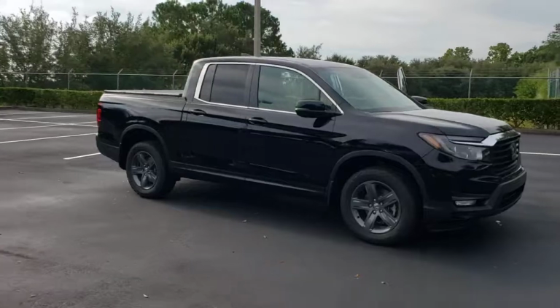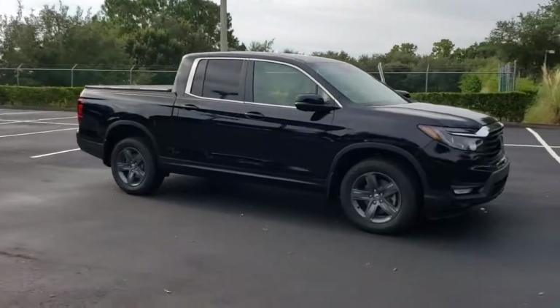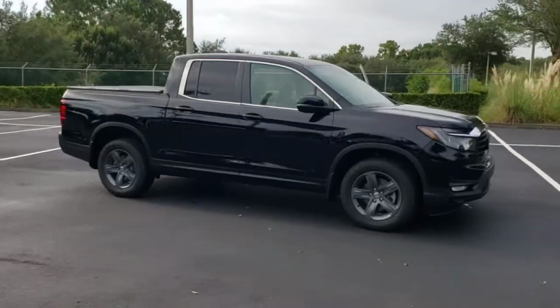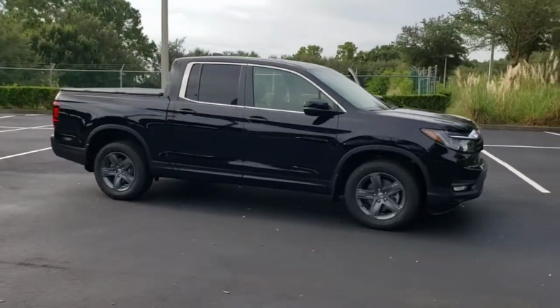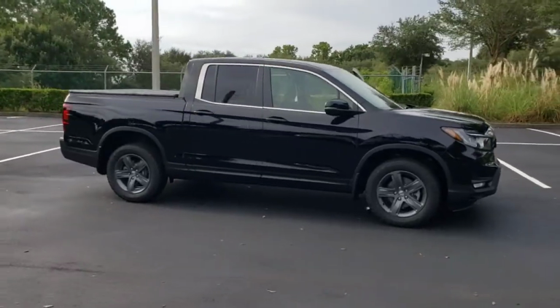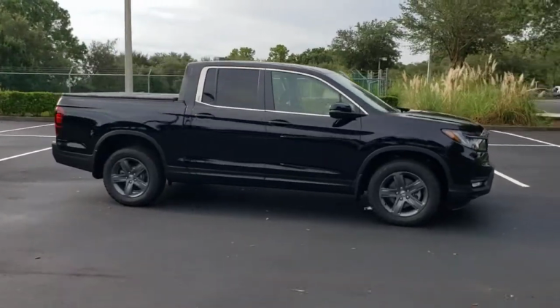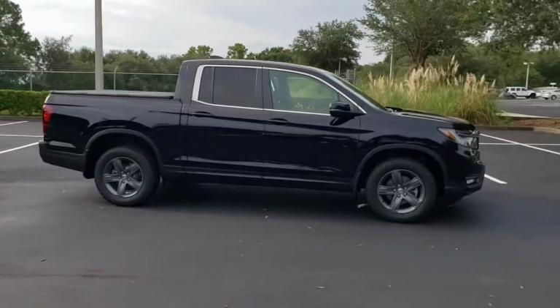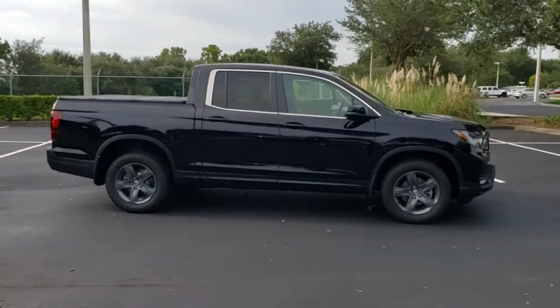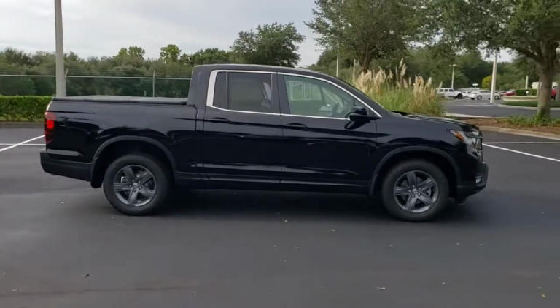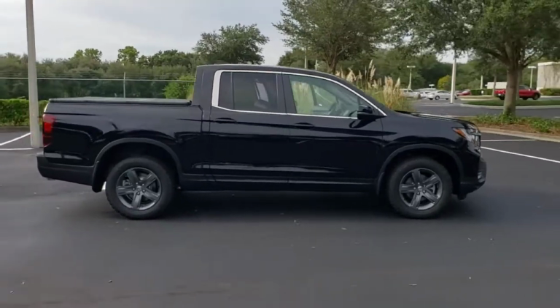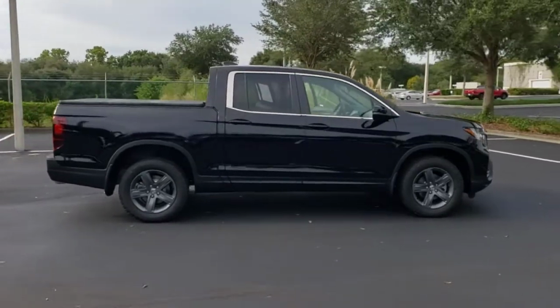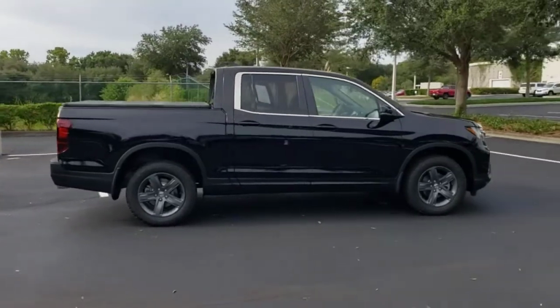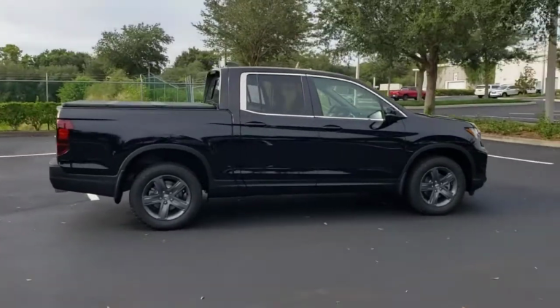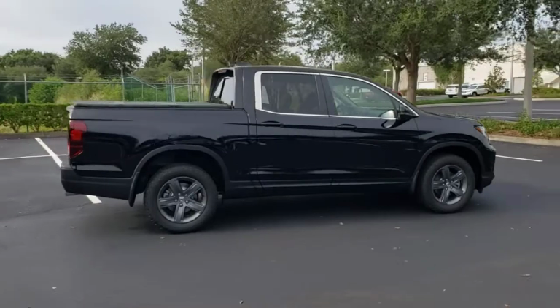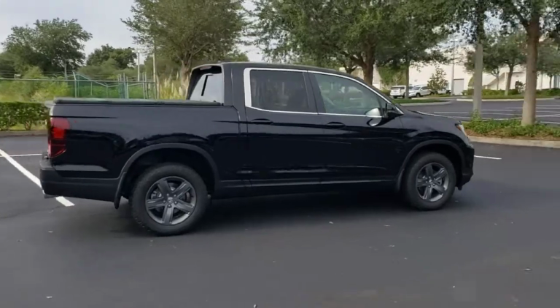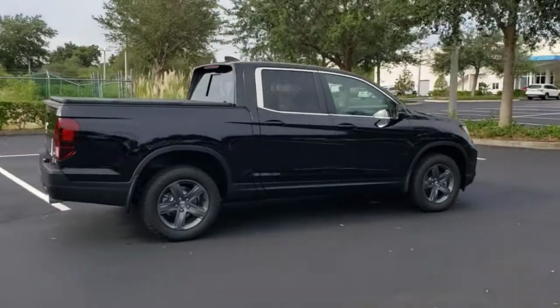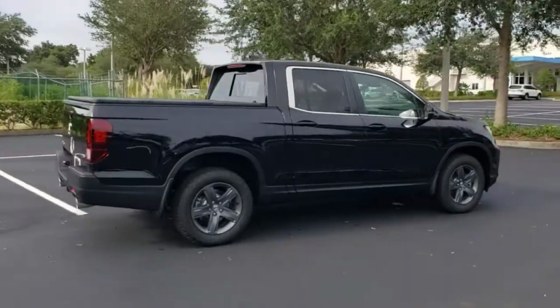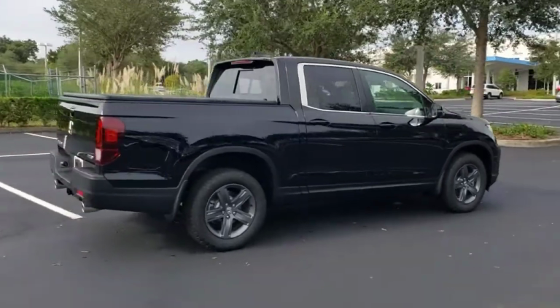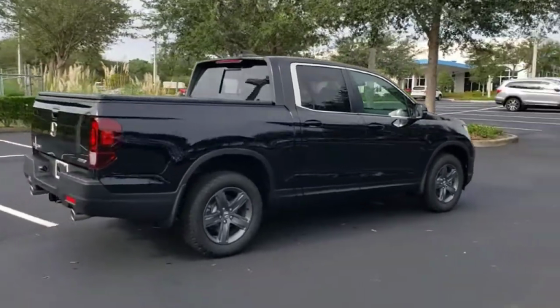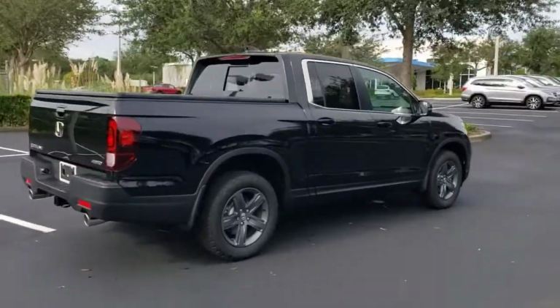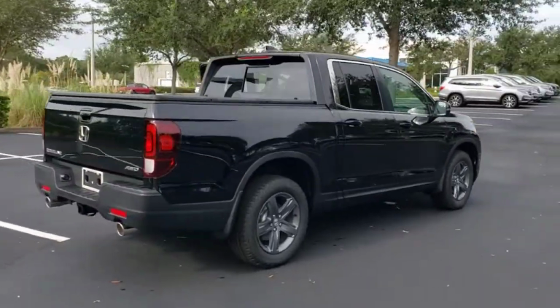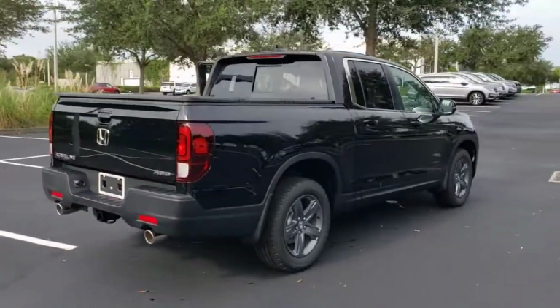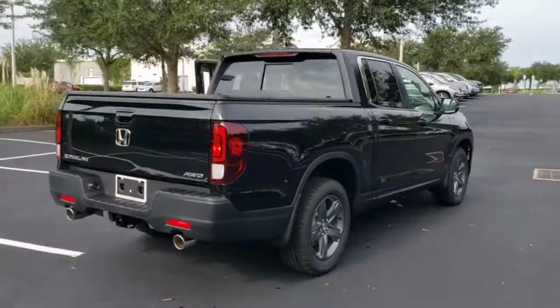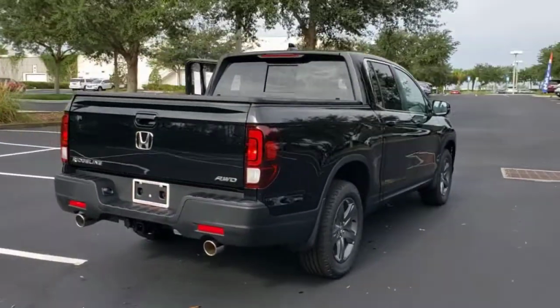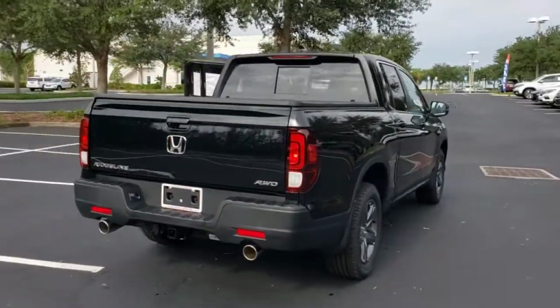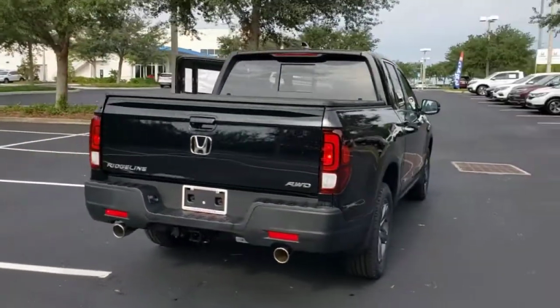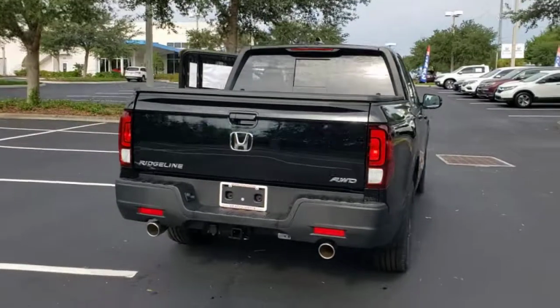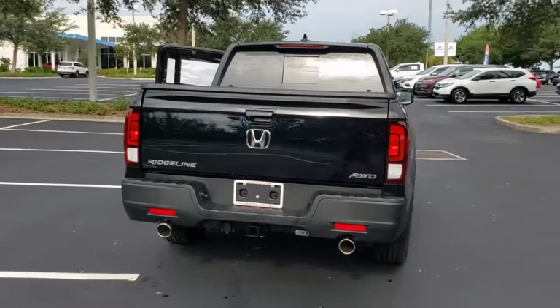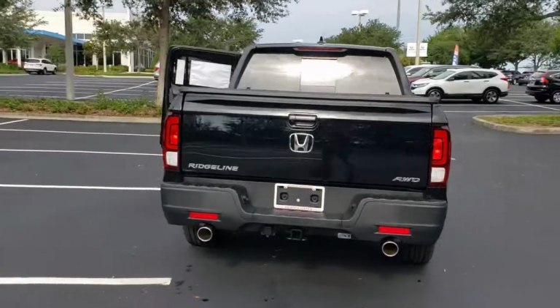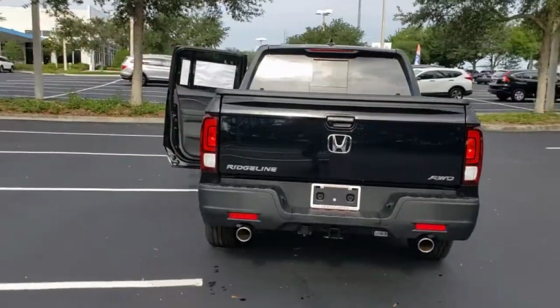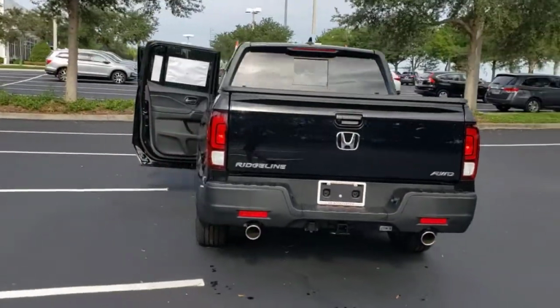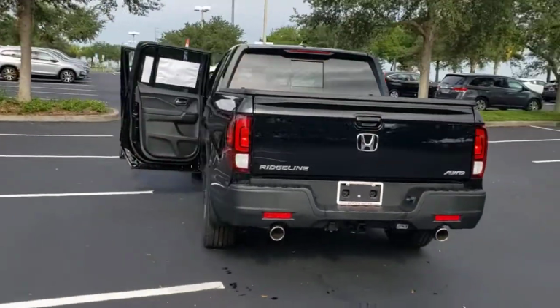Go home happy with the 2021 Honda Ridgeline. This Ridgeline takes a thoughtful approach to meeting the demands of your active lifestyle. You'll love its rugged capability, smooth ride, and easy handling.